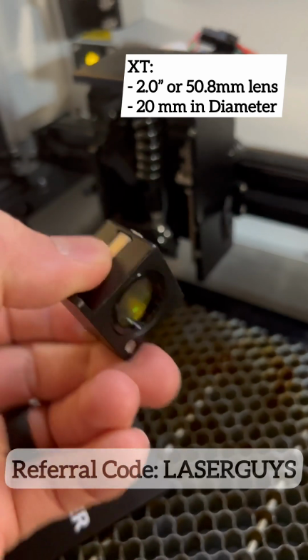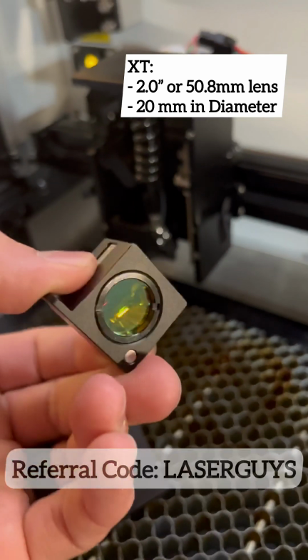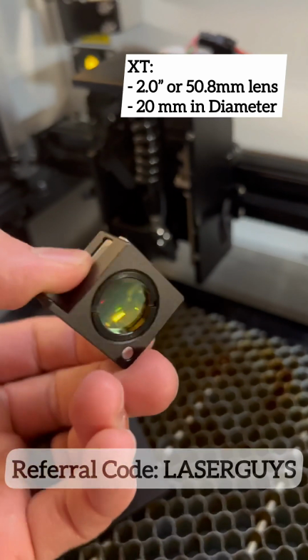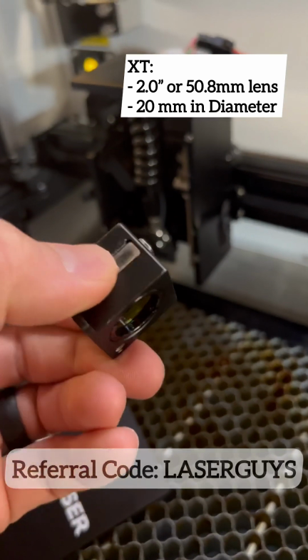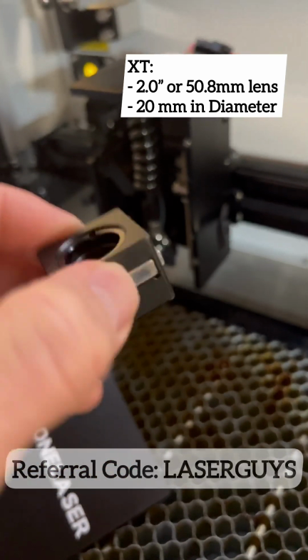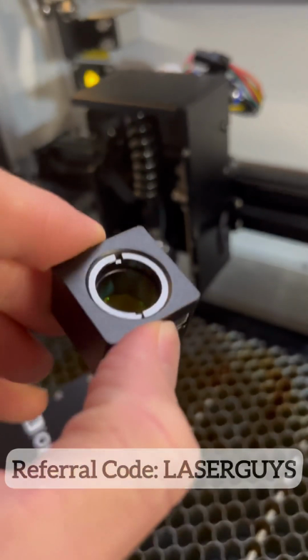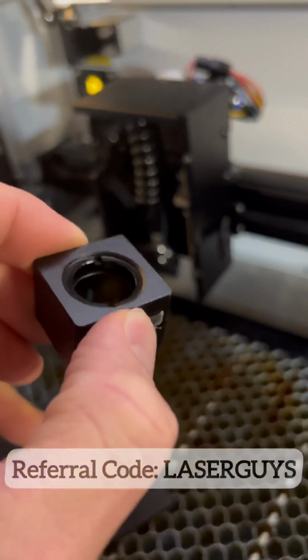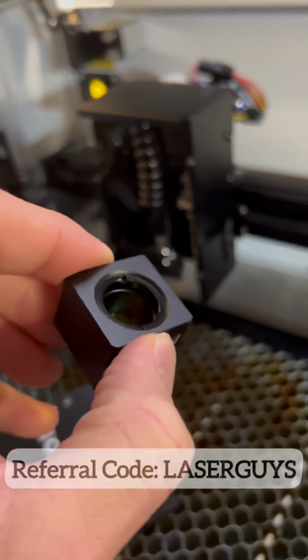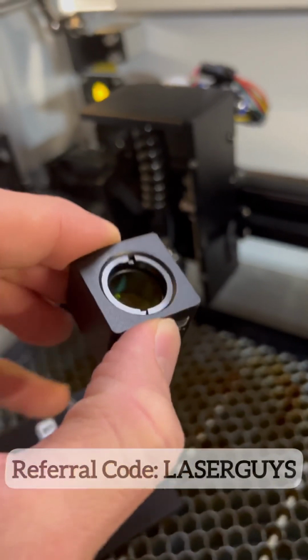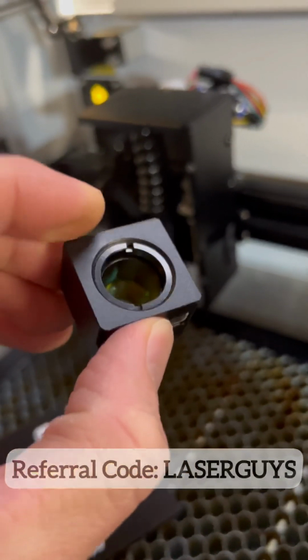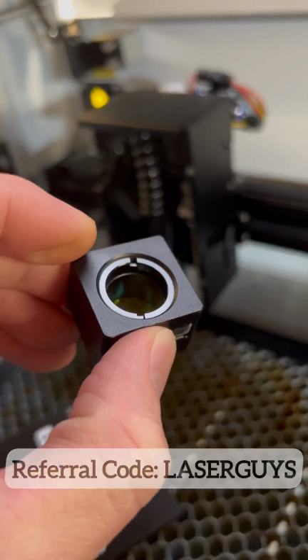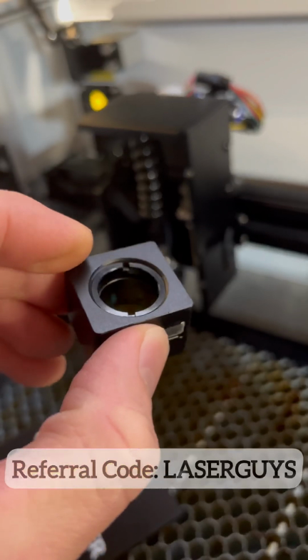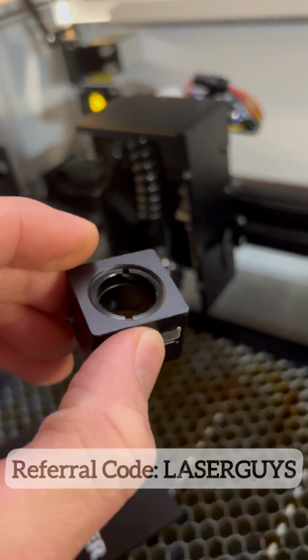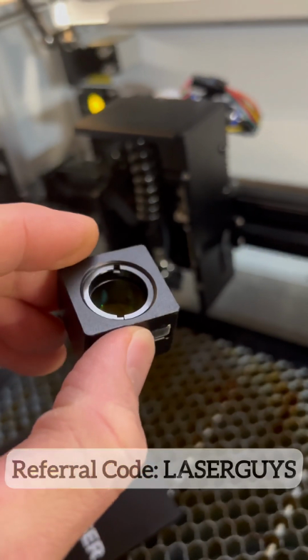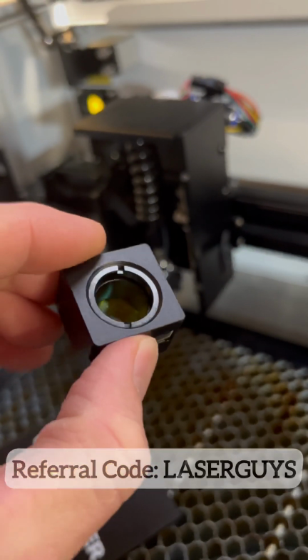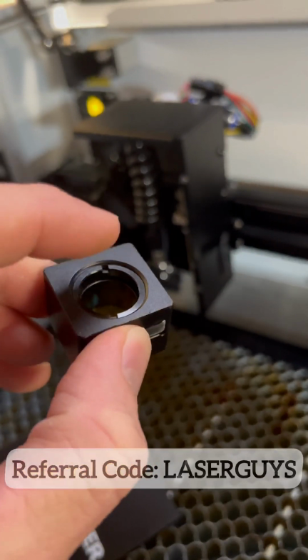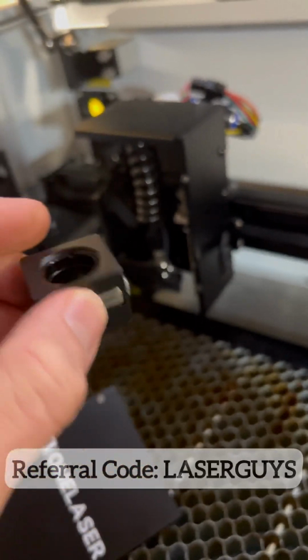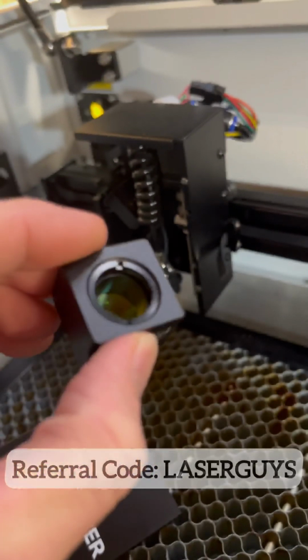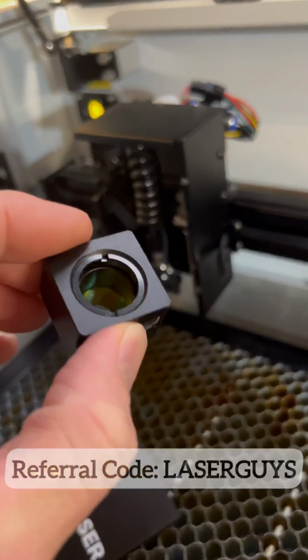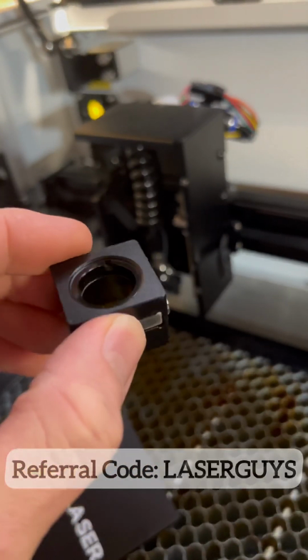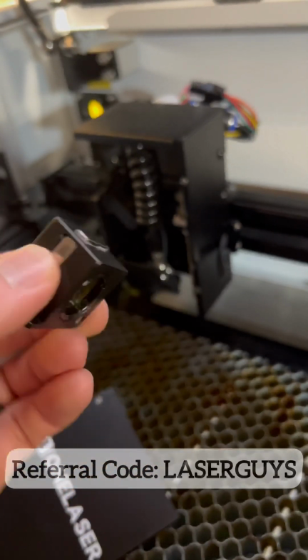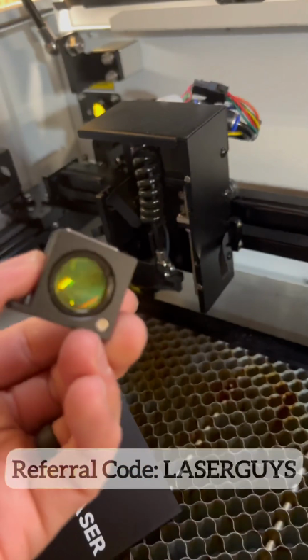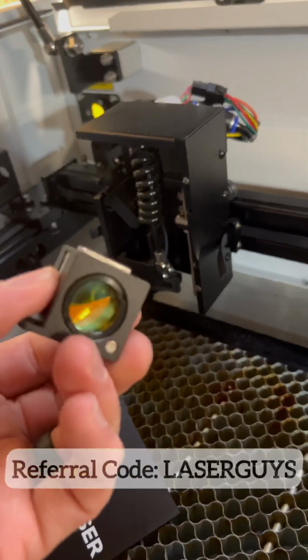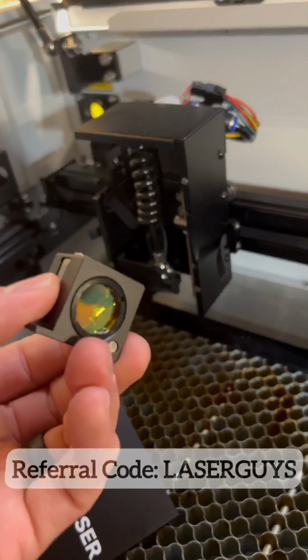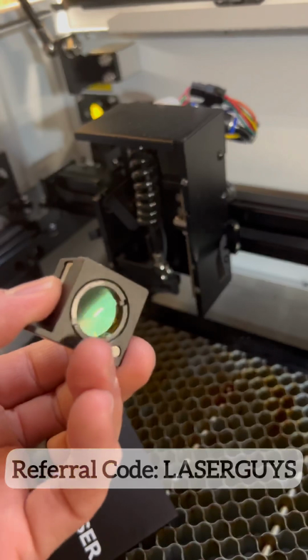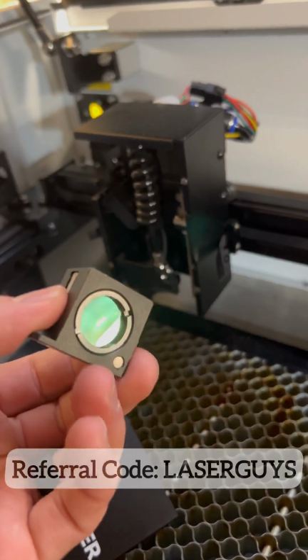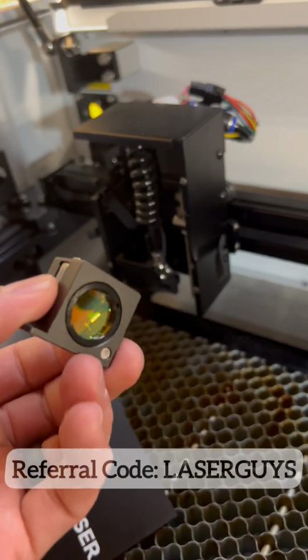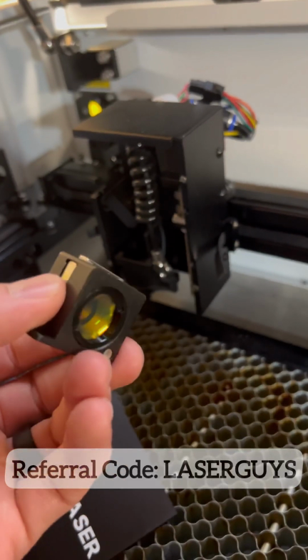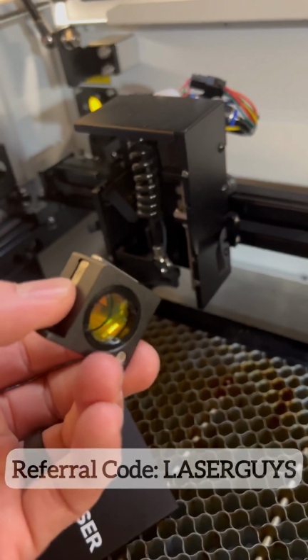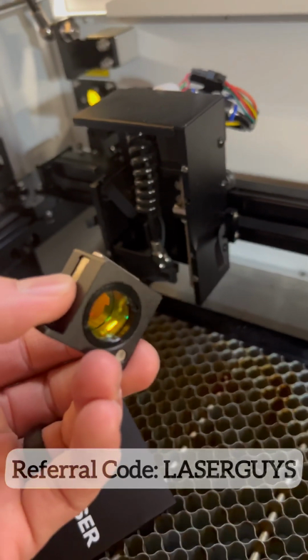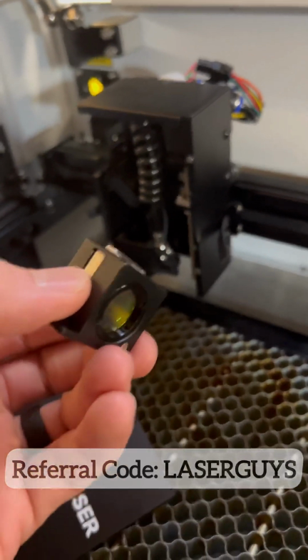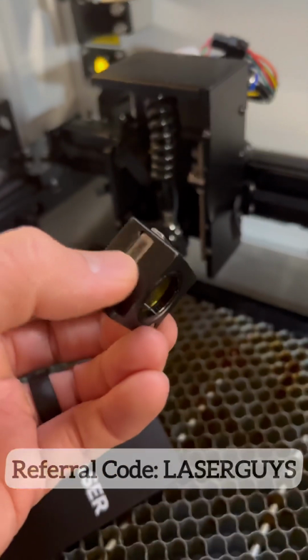Why they do that, I'm not sure, but you have the option to put a 20 millimeter diameter lens on the top for a two-and-a-half inch focal length, or a 20 millimeter lens on the bottom for a two inch focal length lens.